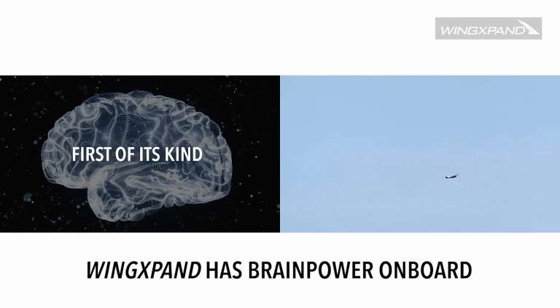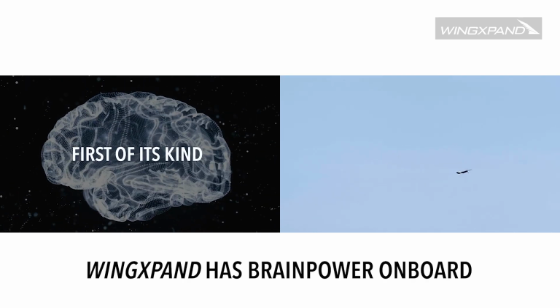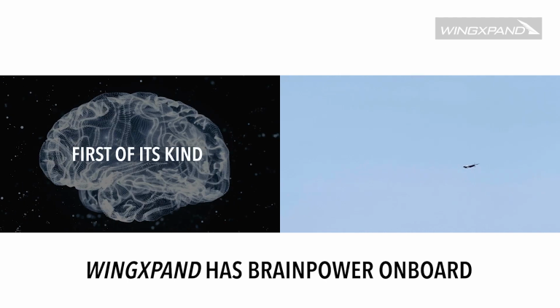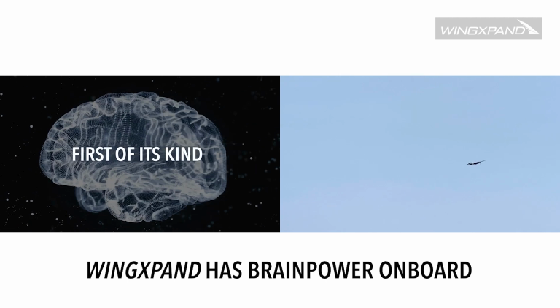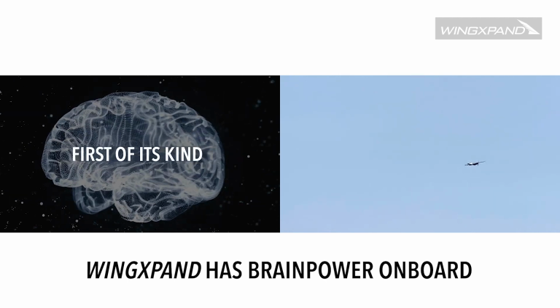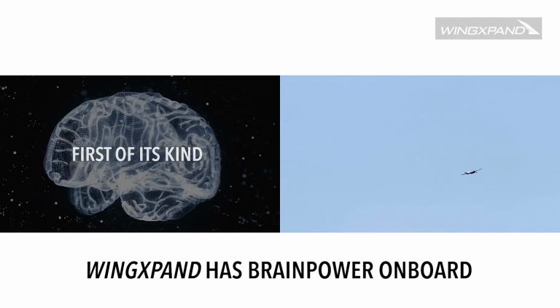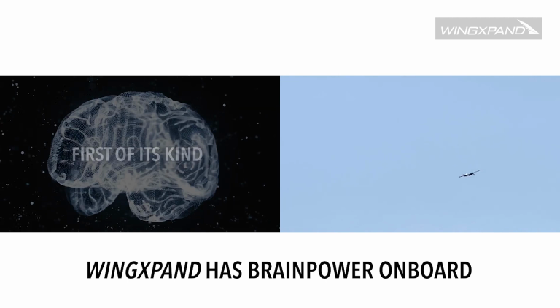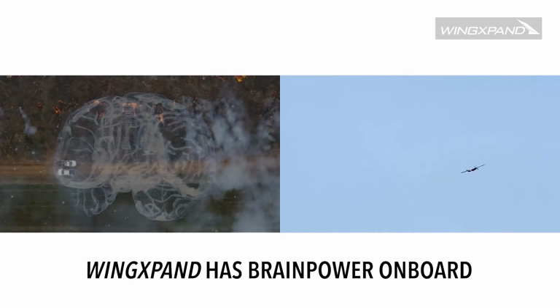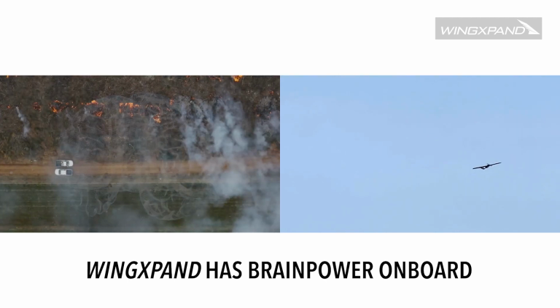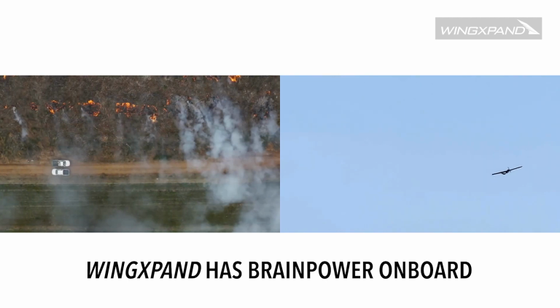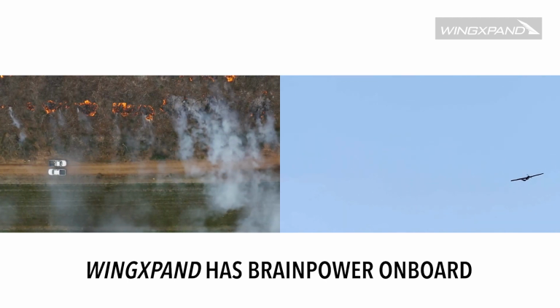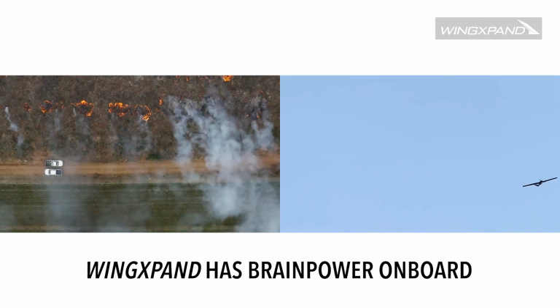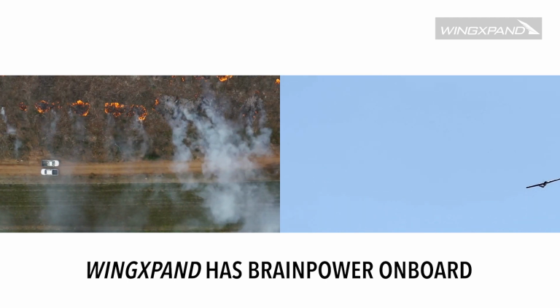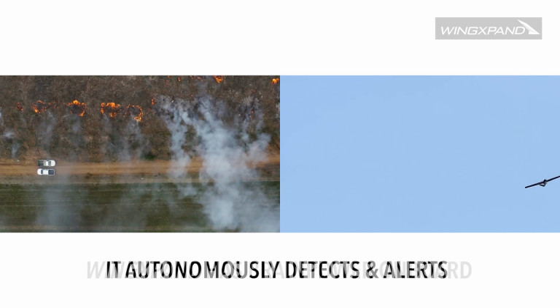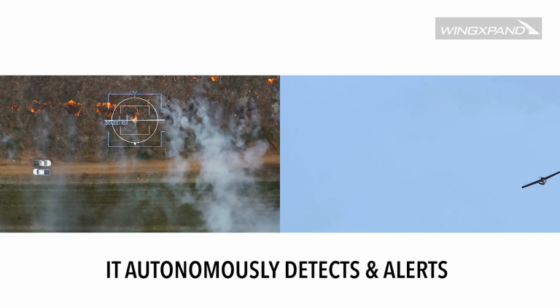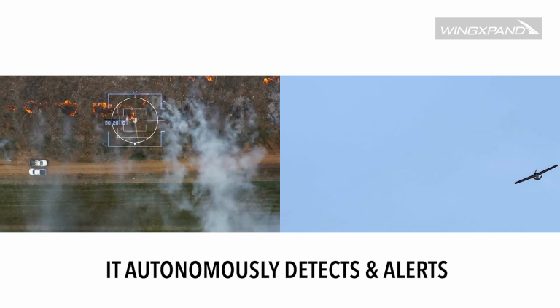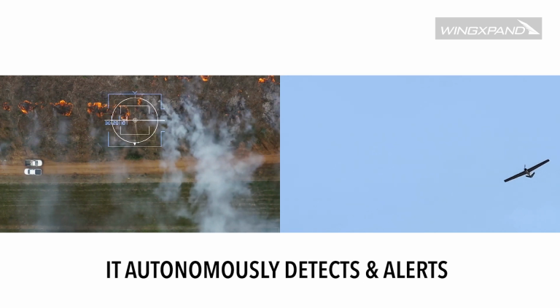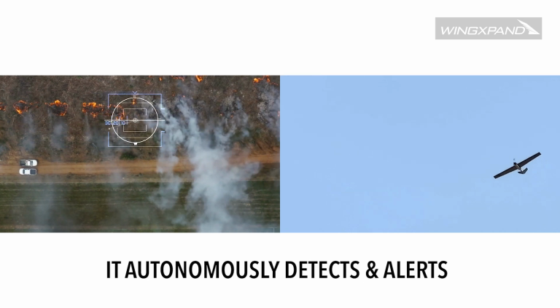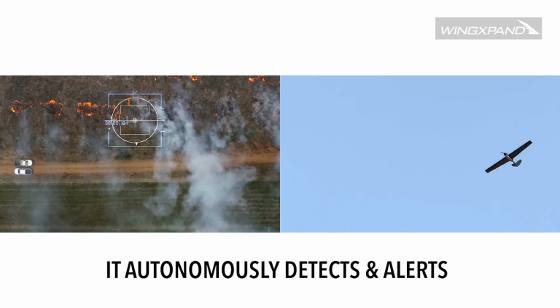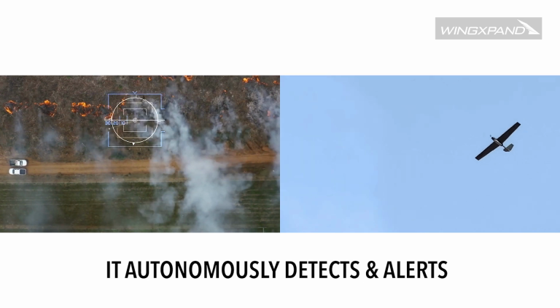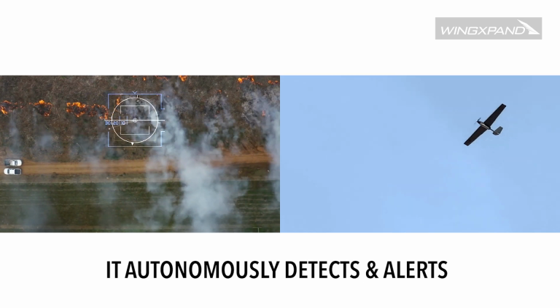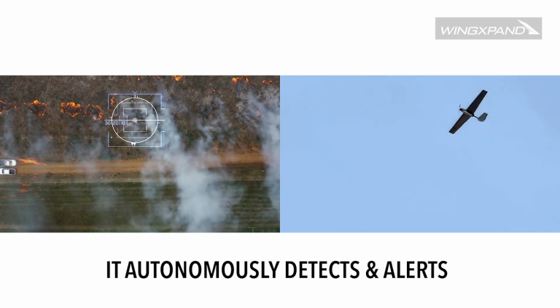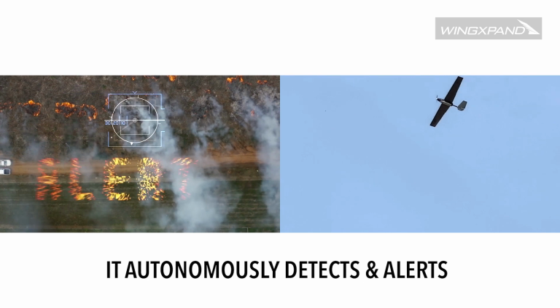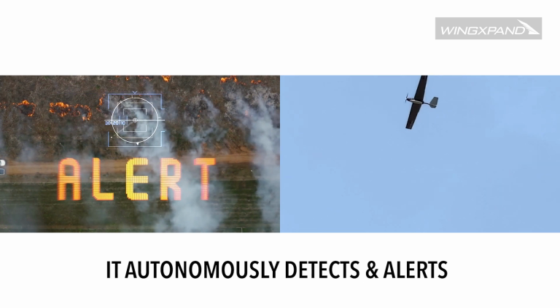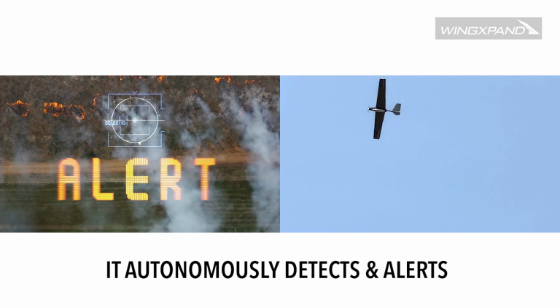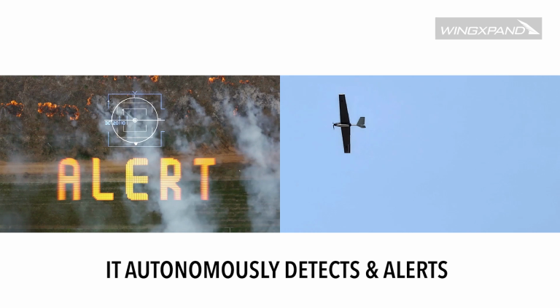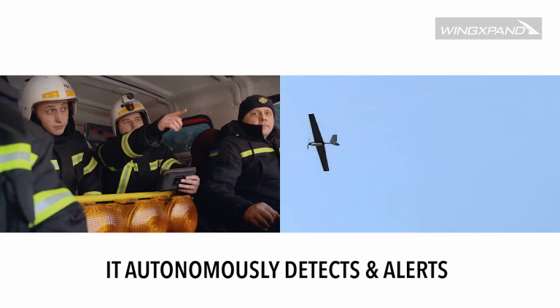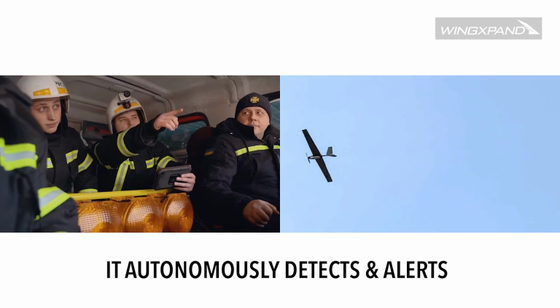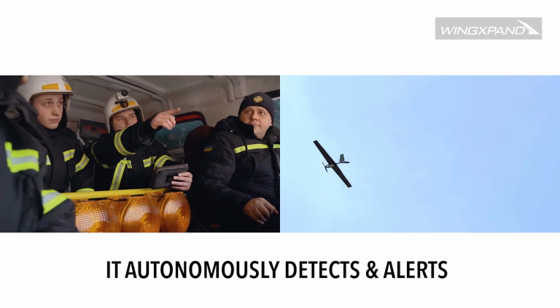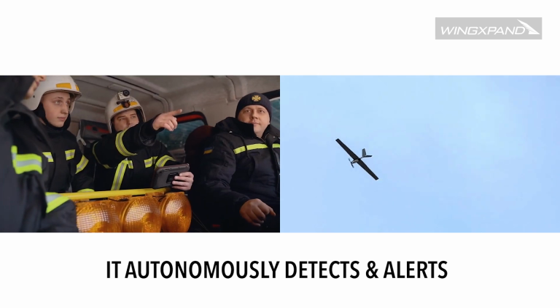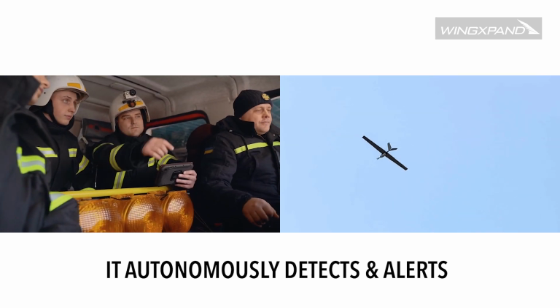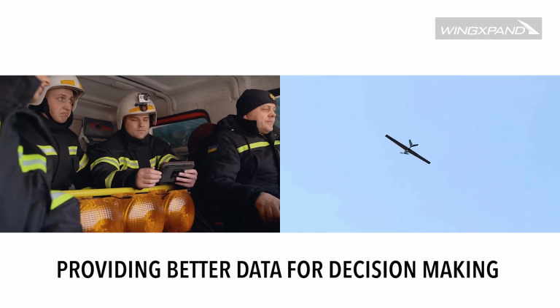It's also the first aircraft of its kind to have an edge AI computer on board, giving it the brain power to process what it sees in real time. It can autonomously detect its surroundings, analyze the data, and automatically alert when it finds what the operator told it to look for.